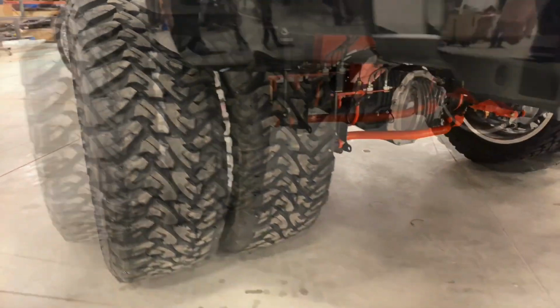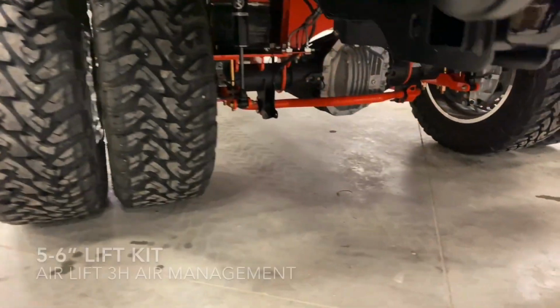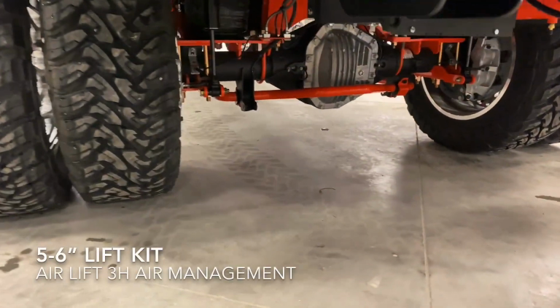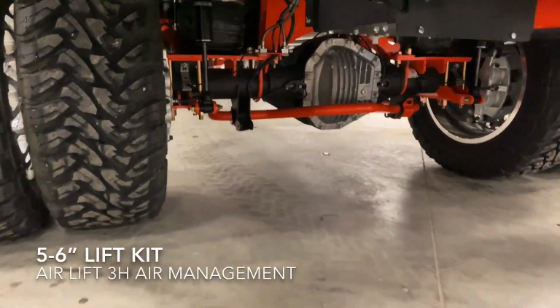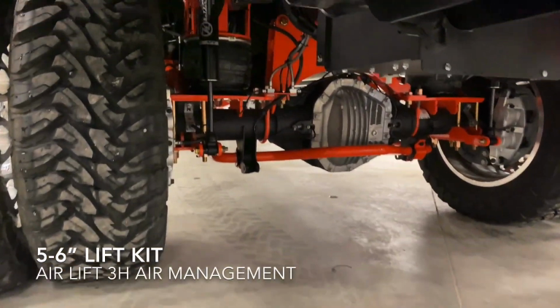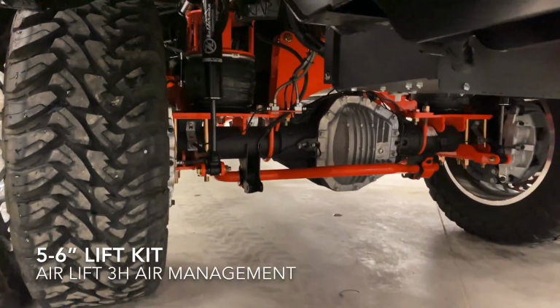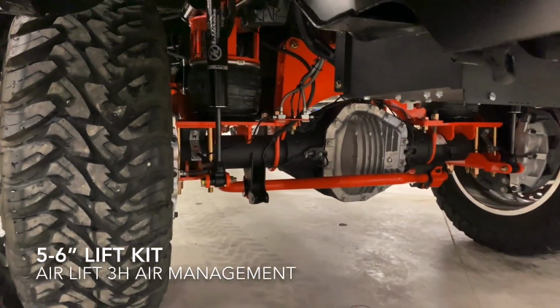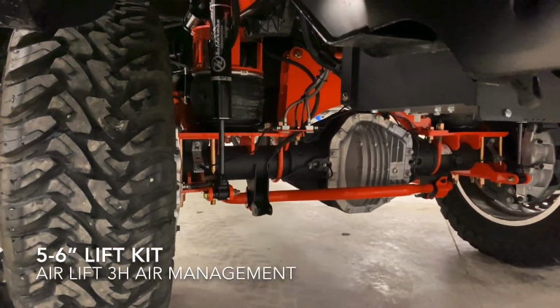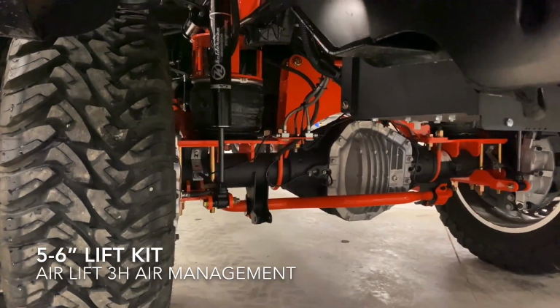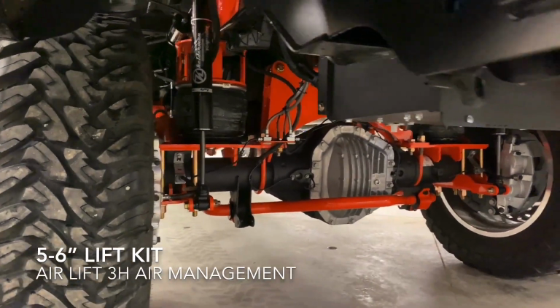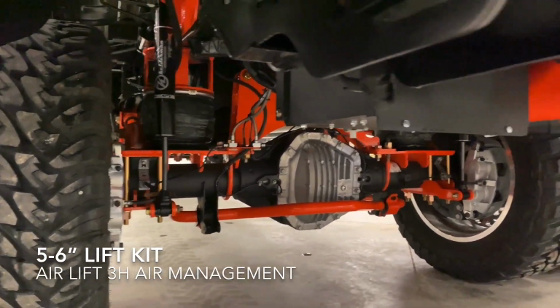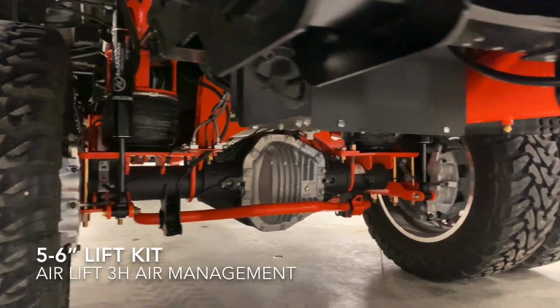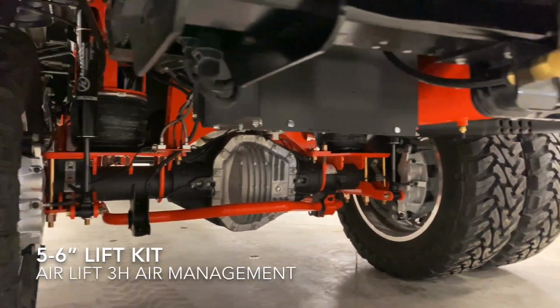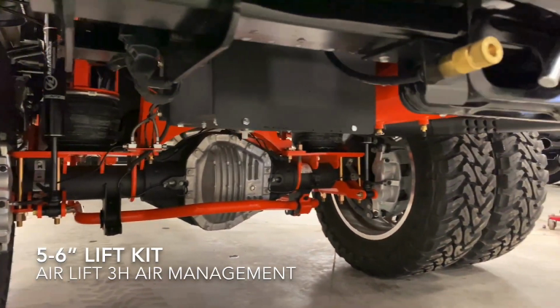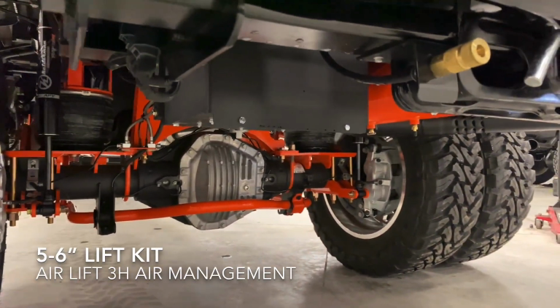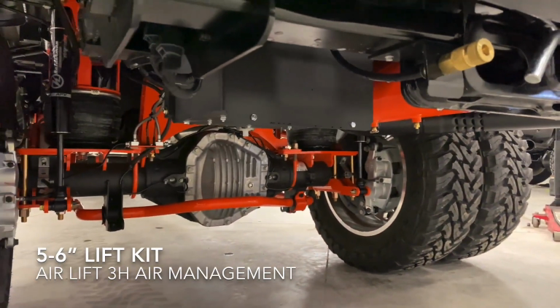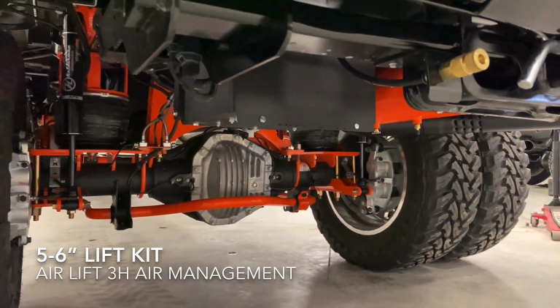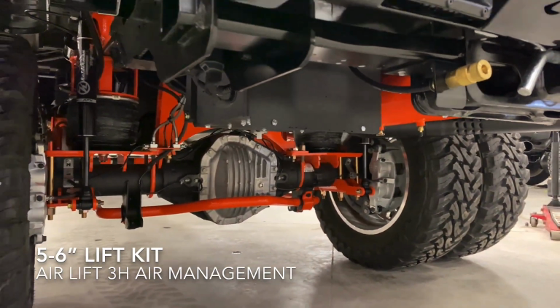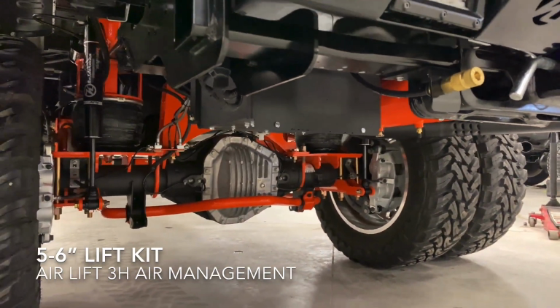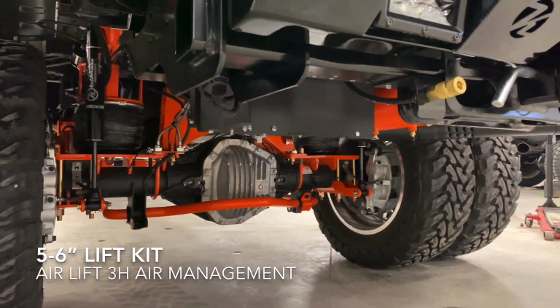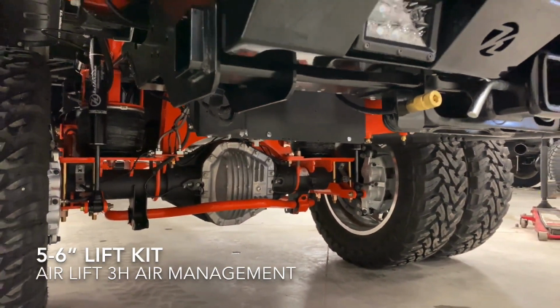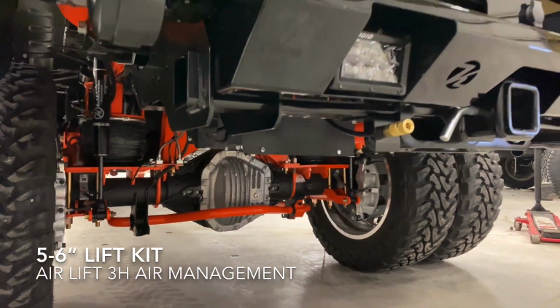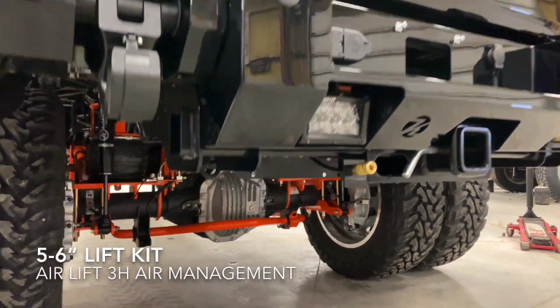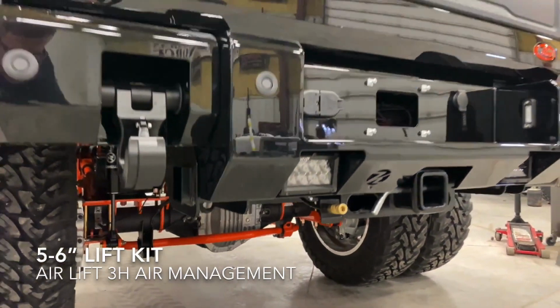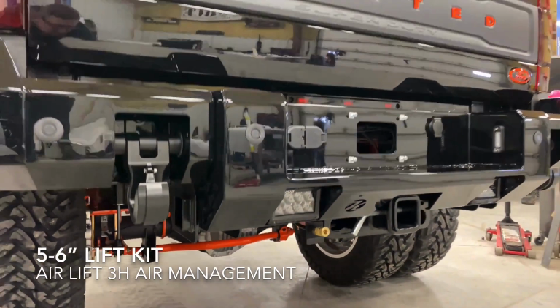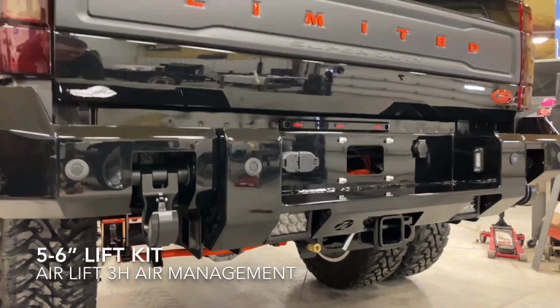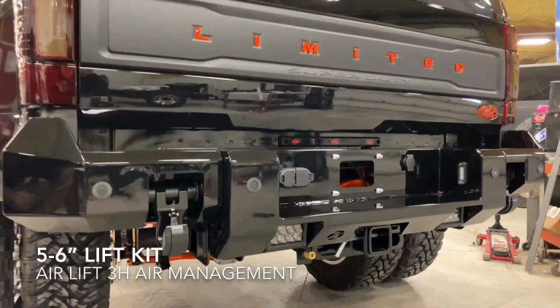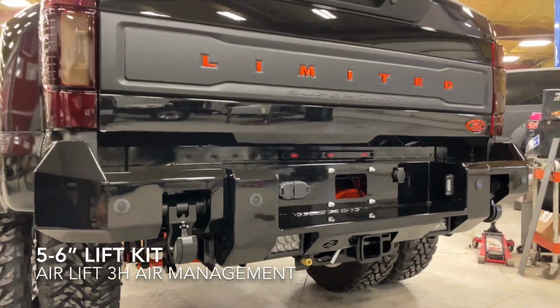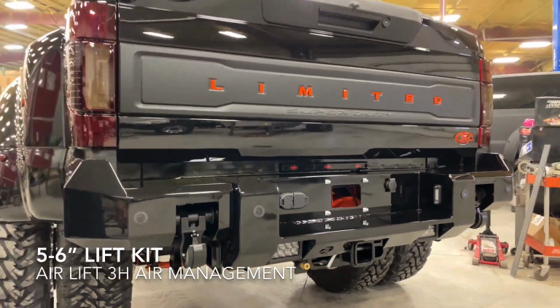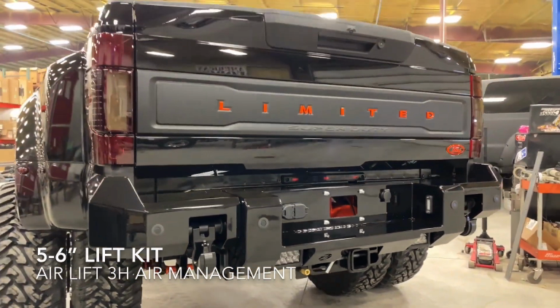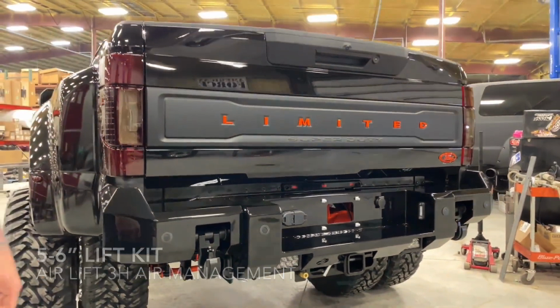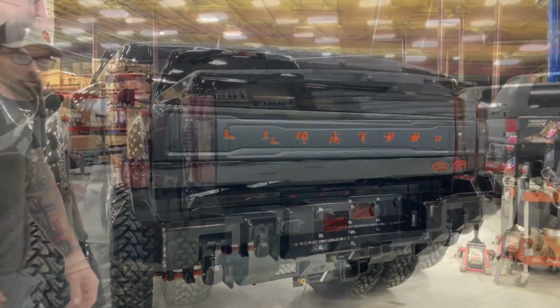Come around to the rear and you can see the 3H AirLift controls that we assemble up here. Great setup, plug and play. It's got Bluetooth to run off your phone, which makes controlling the airbags super easy.